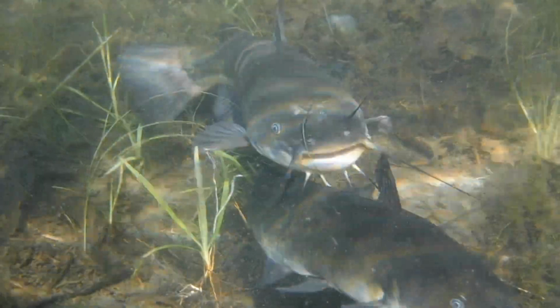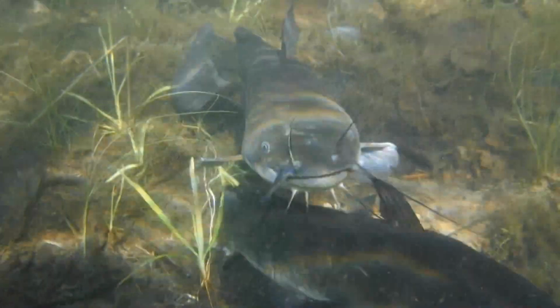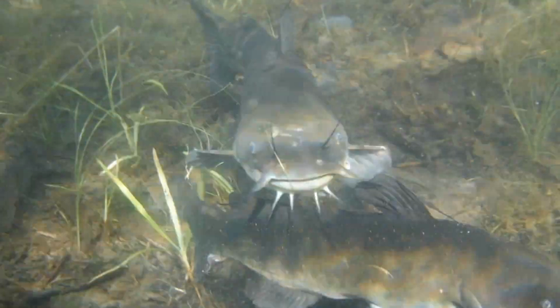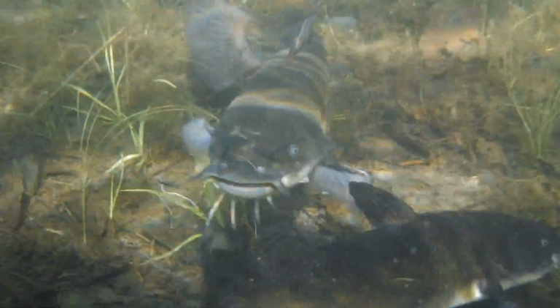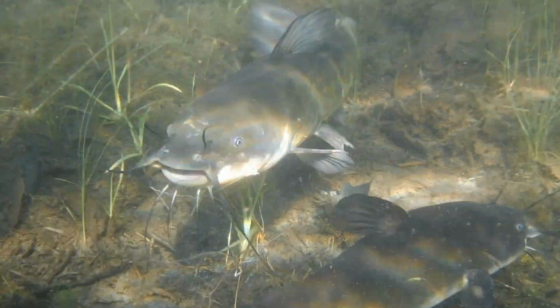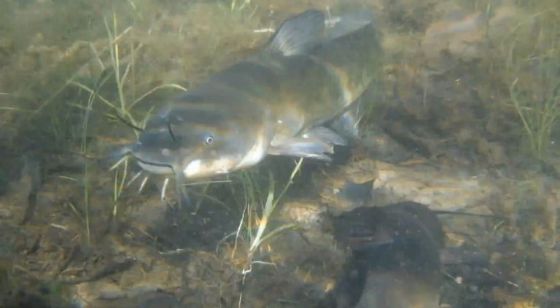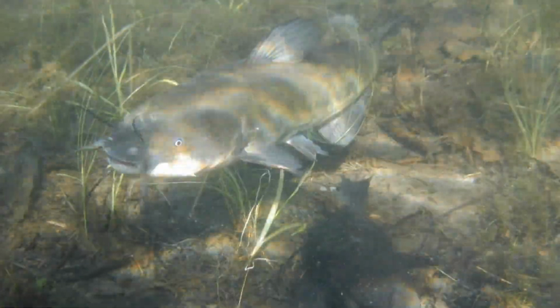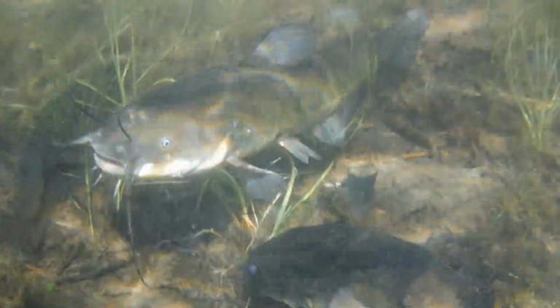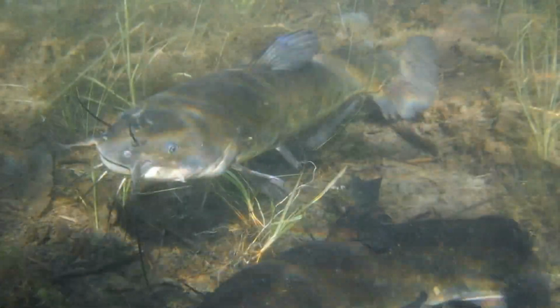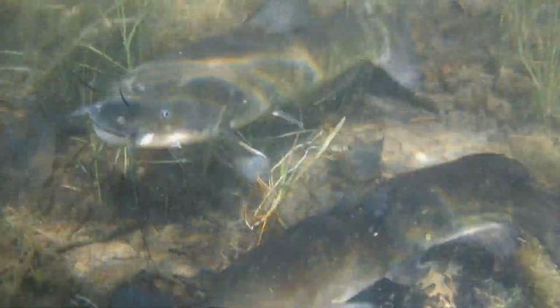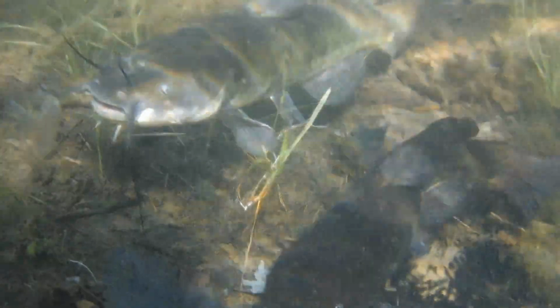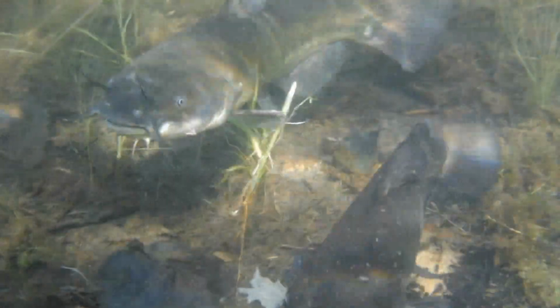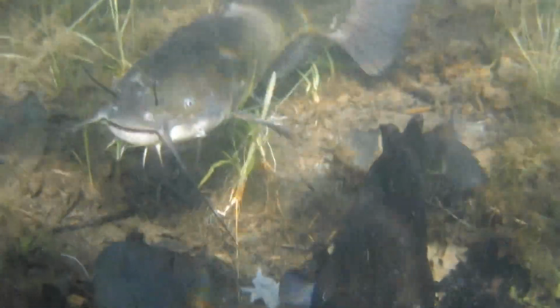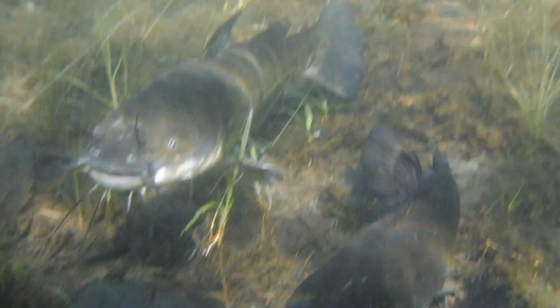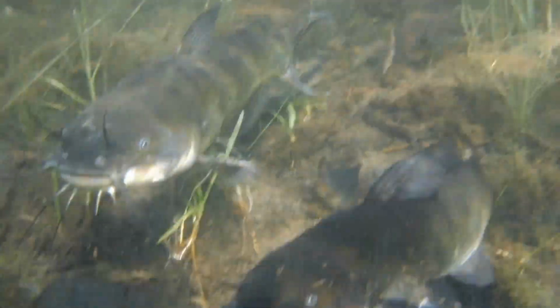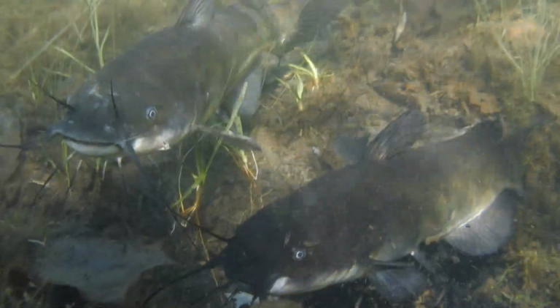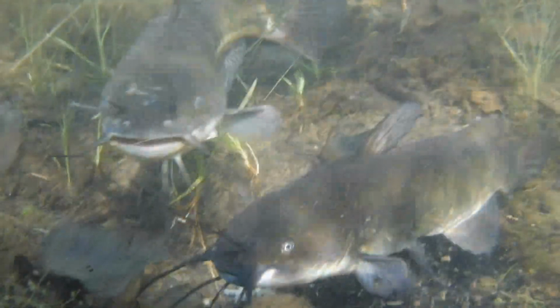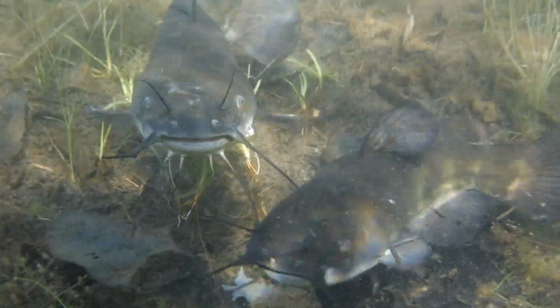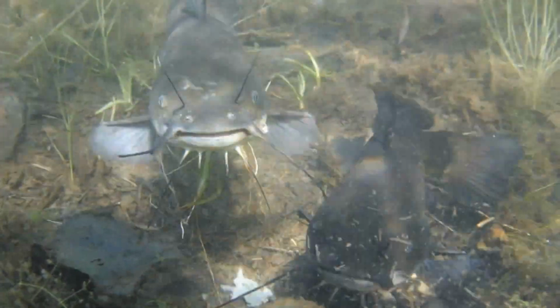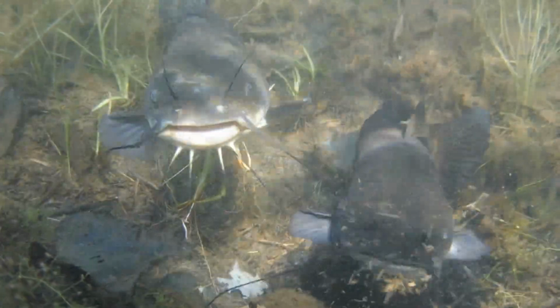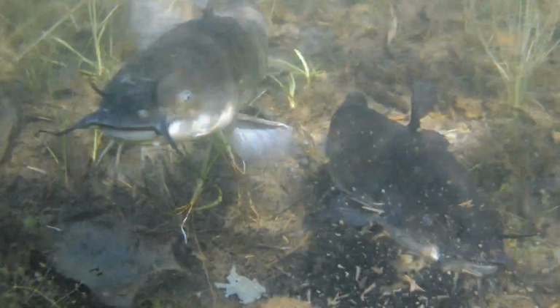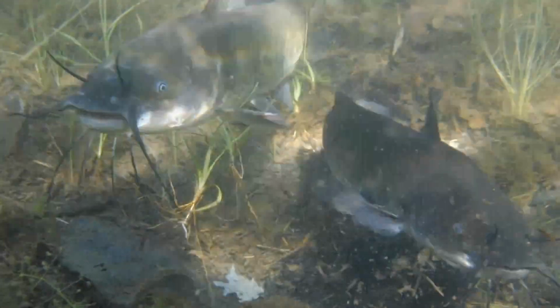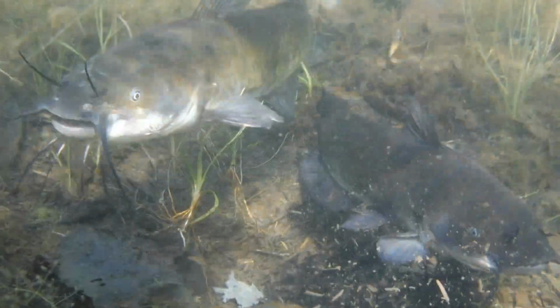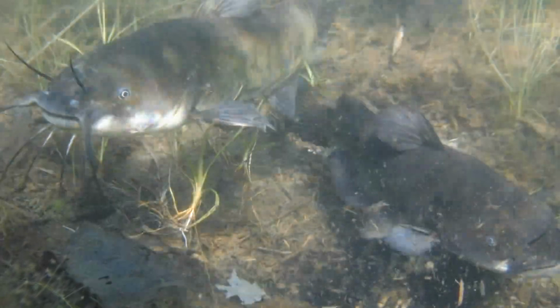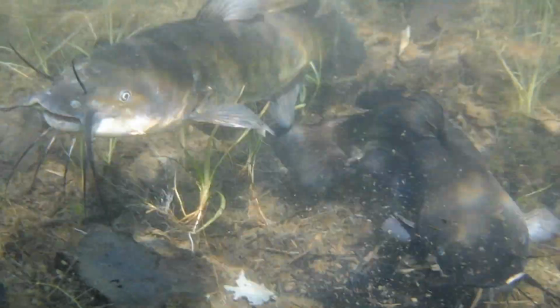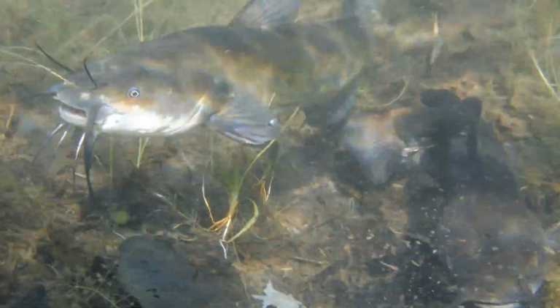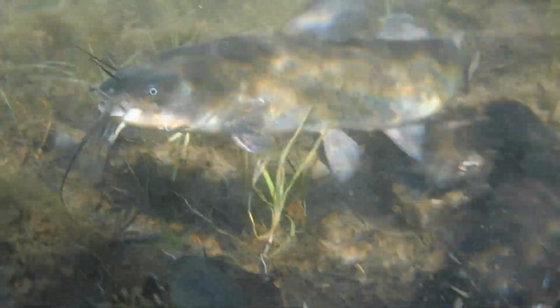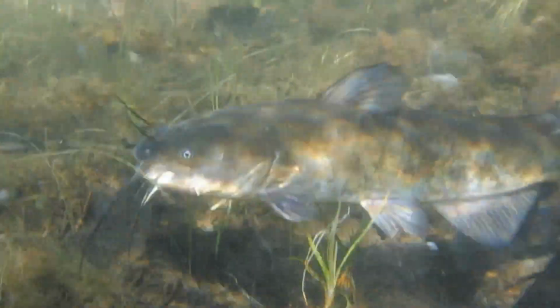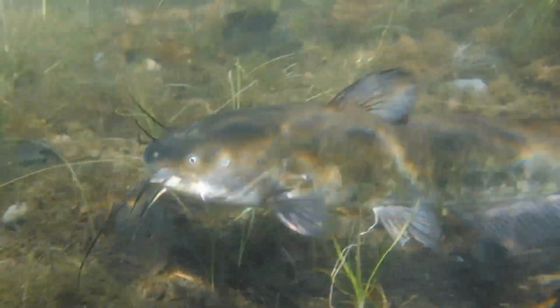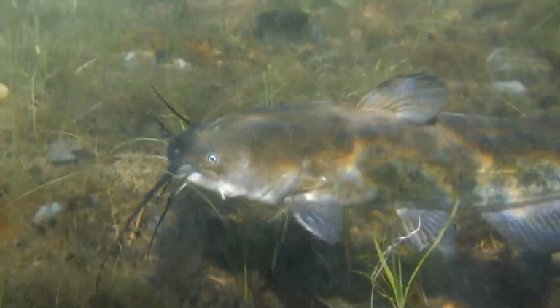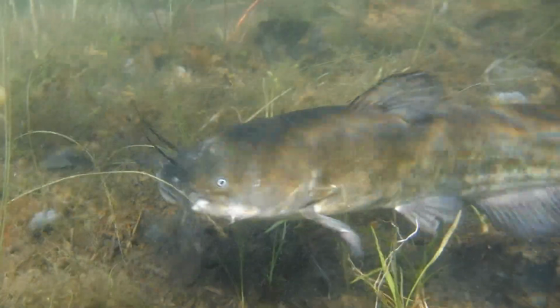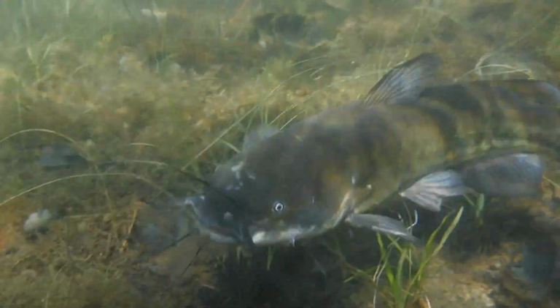Fishermen use worms, chicken liver, corn, hot dogs, cut up fish, marshmallows, cheese, peanut butter, and special foul-smelling baits to lure these catfish to the hook.